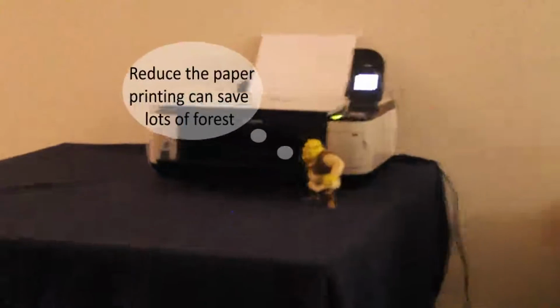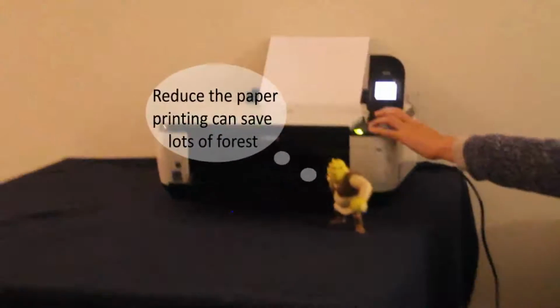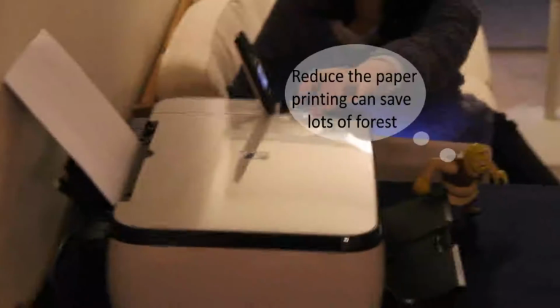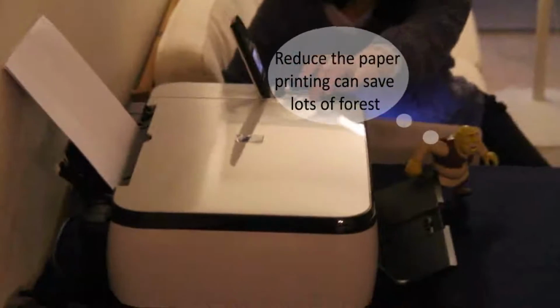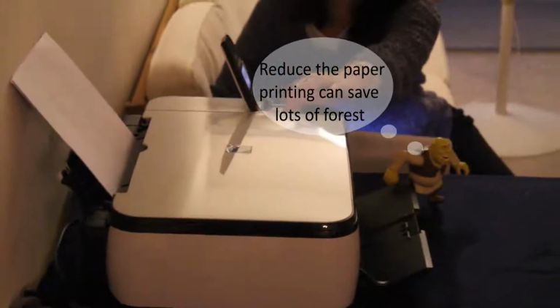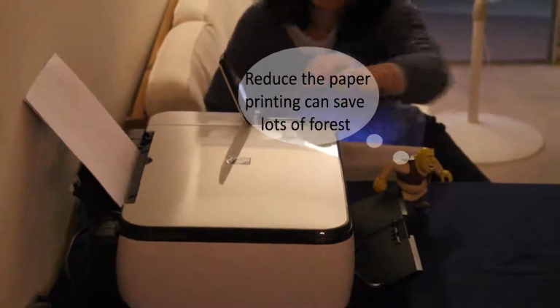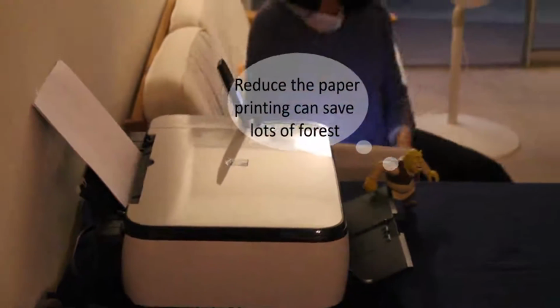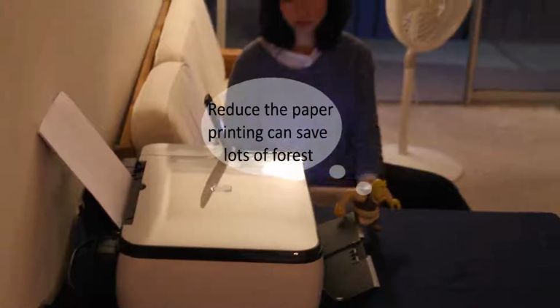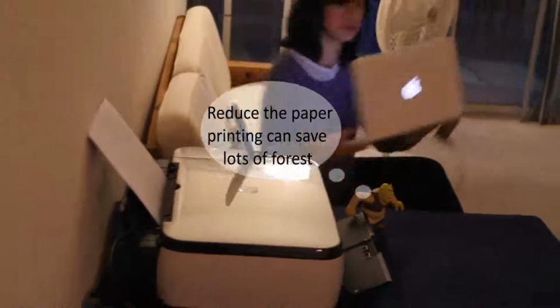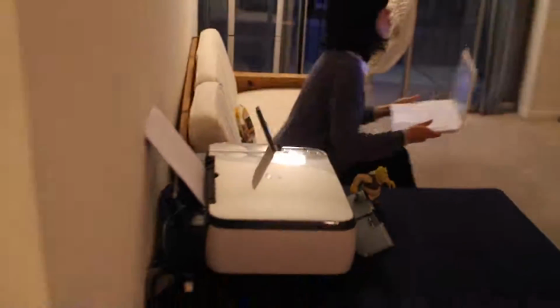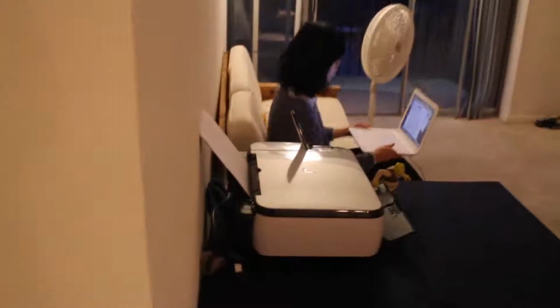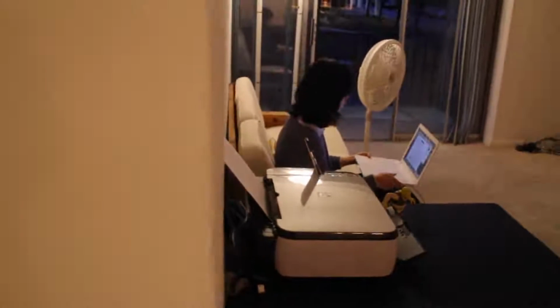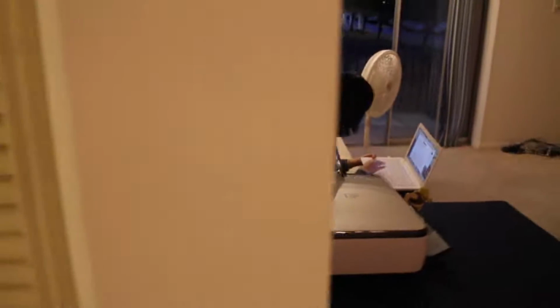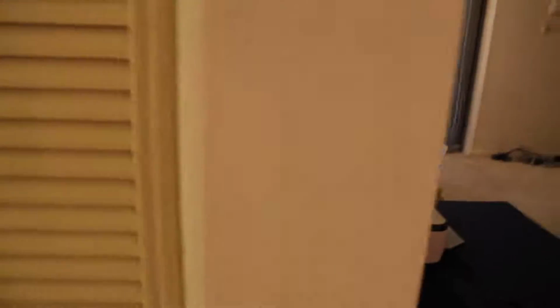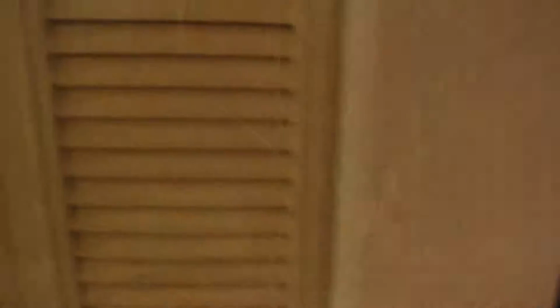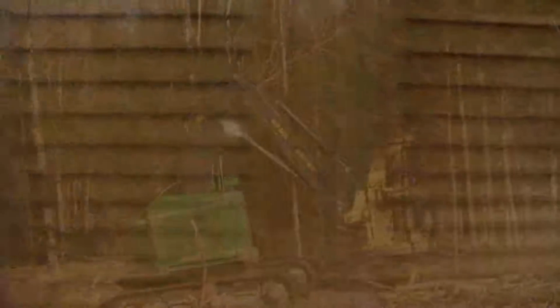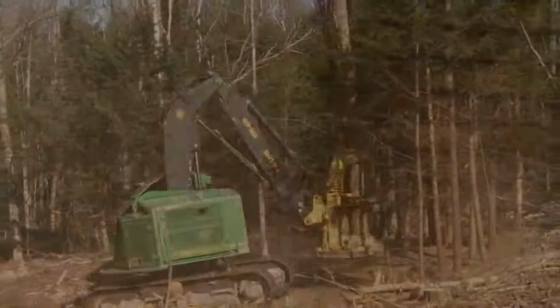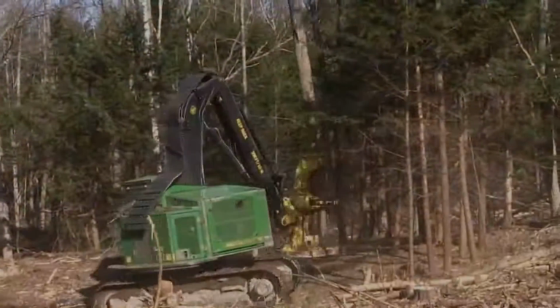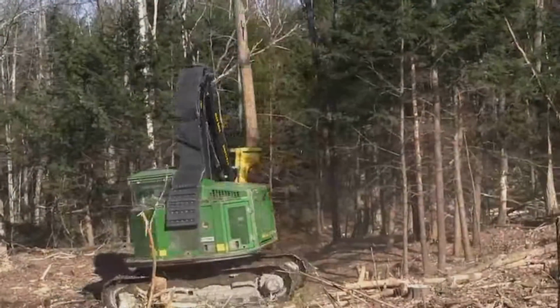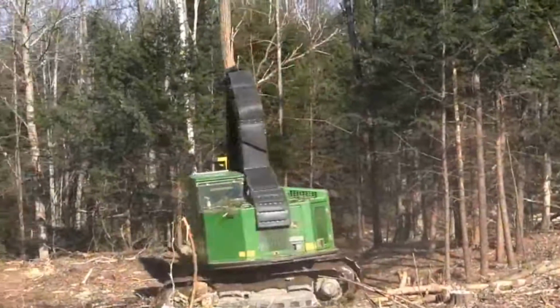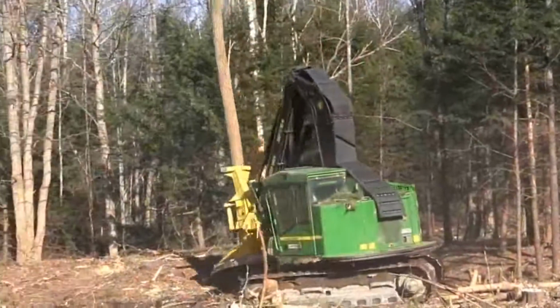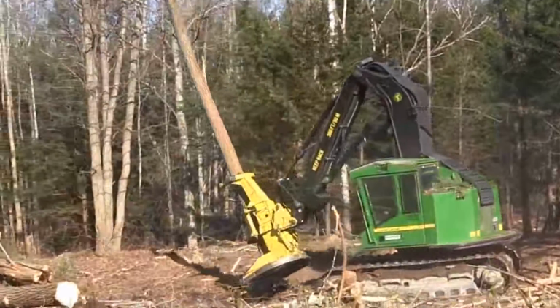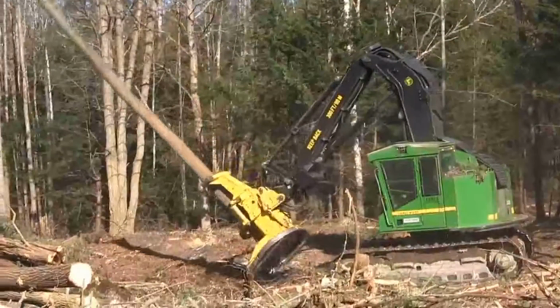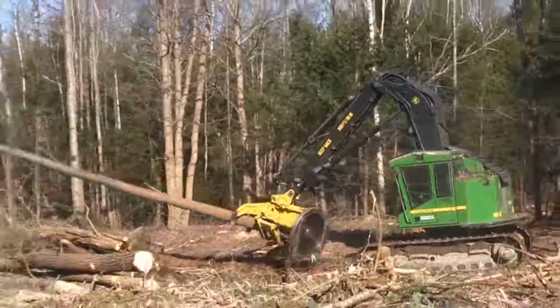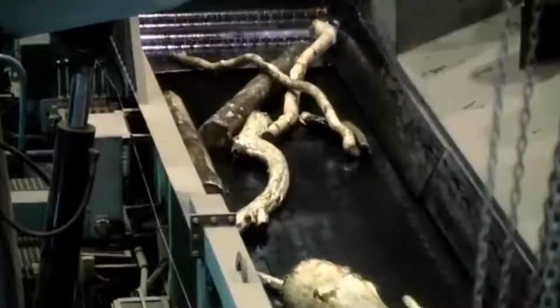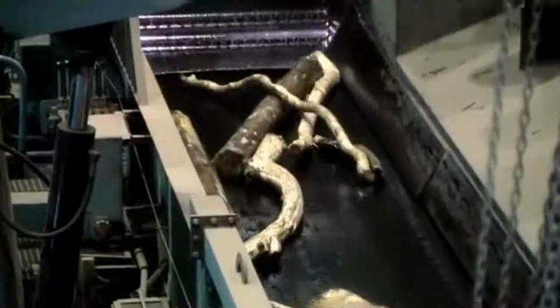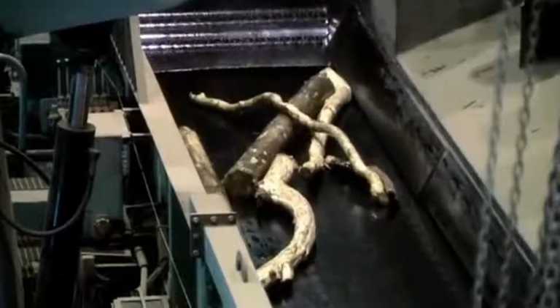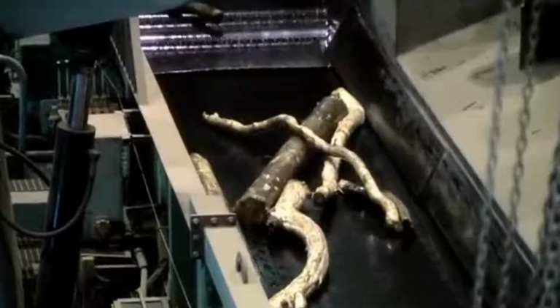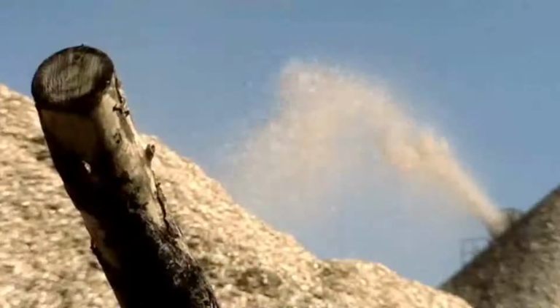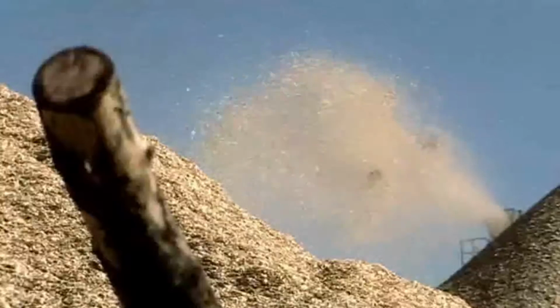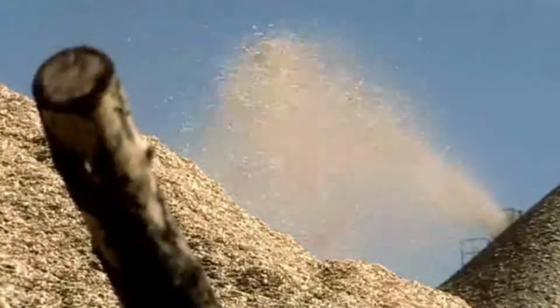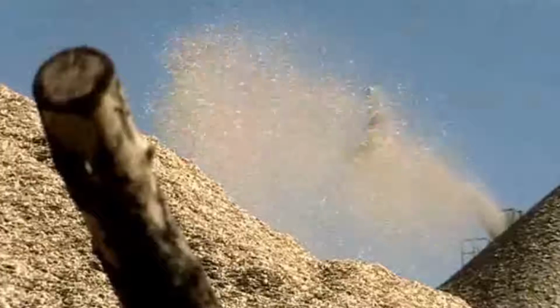Reducing paper printing can save lots of forests. Across the wall you can see lots of forests disappearing every day due to paper making. Making a few changes around your home can save lots of natural resources.